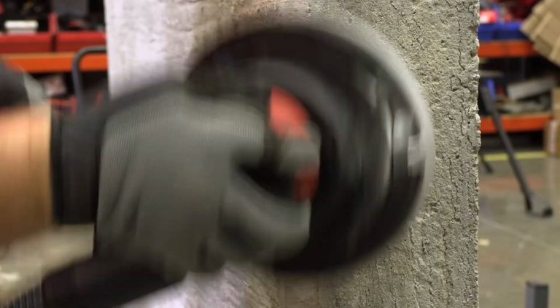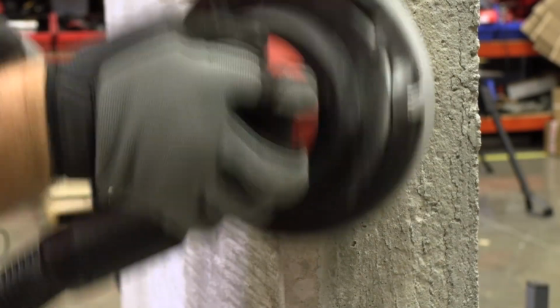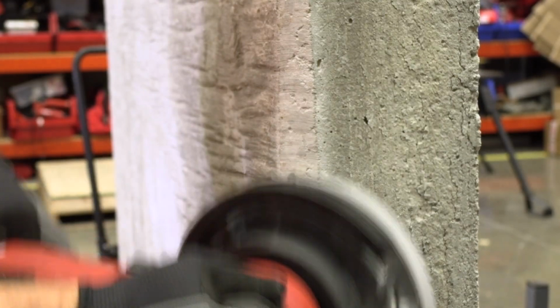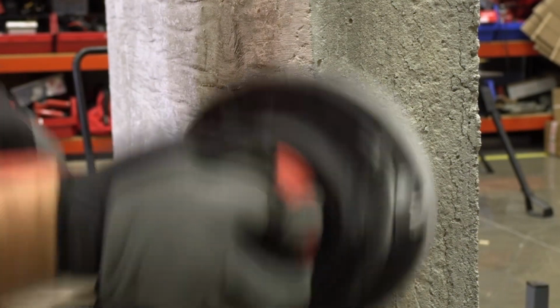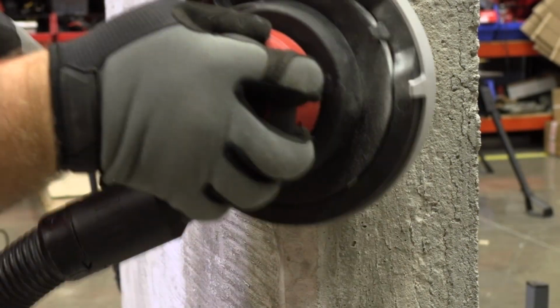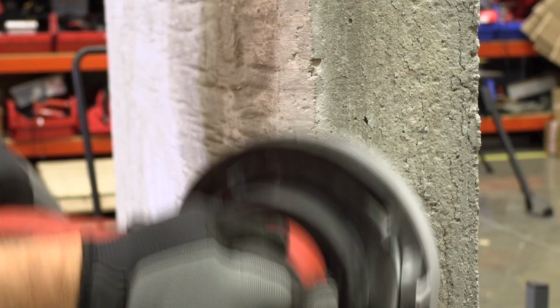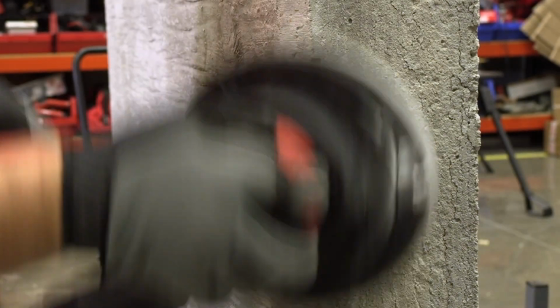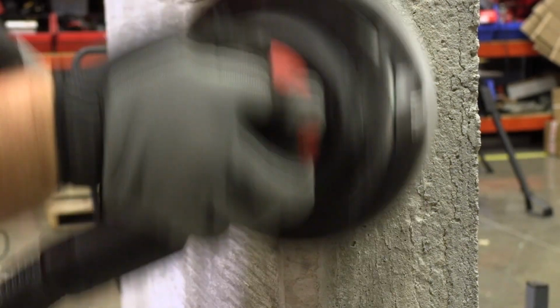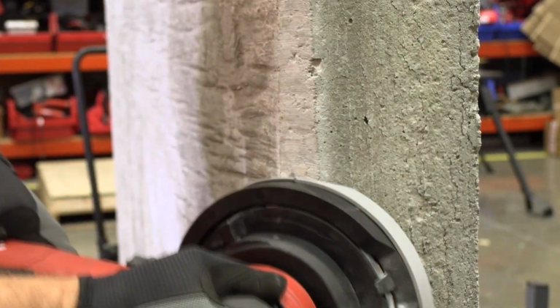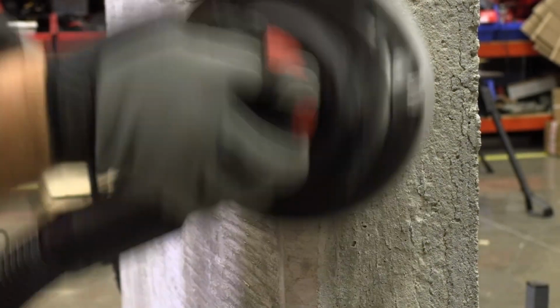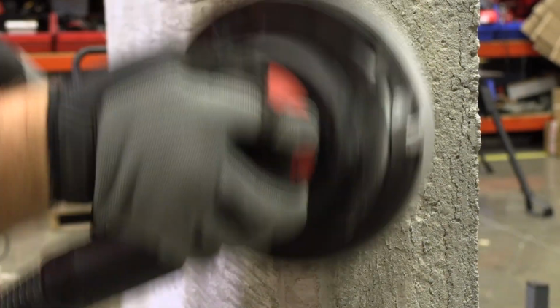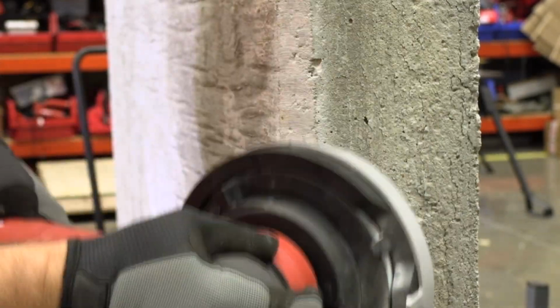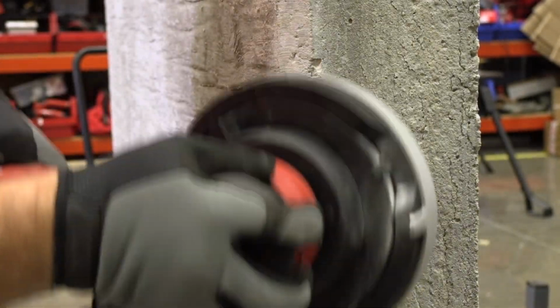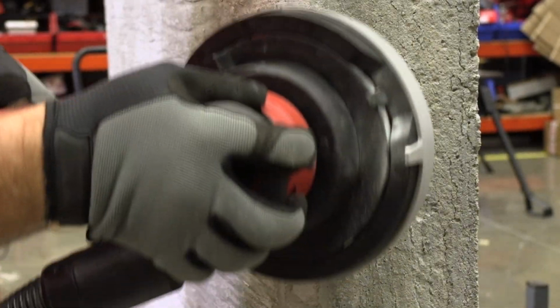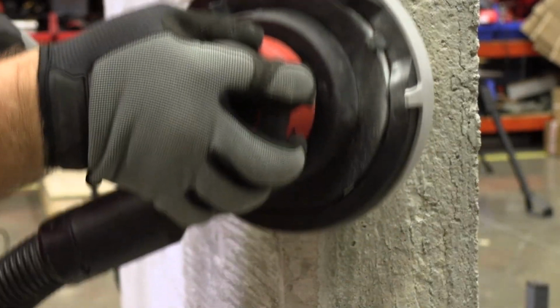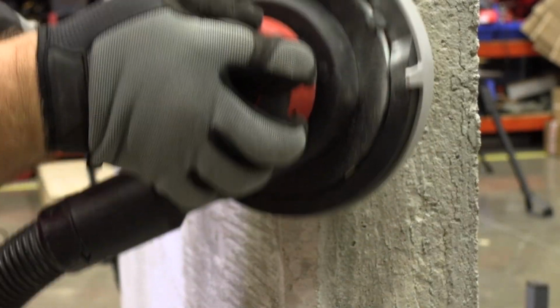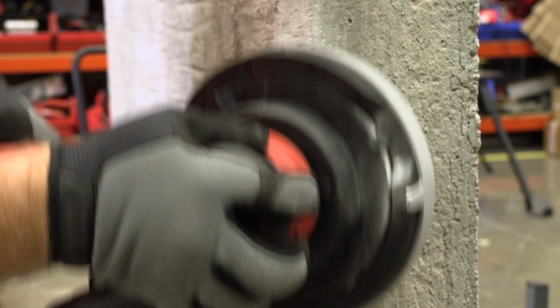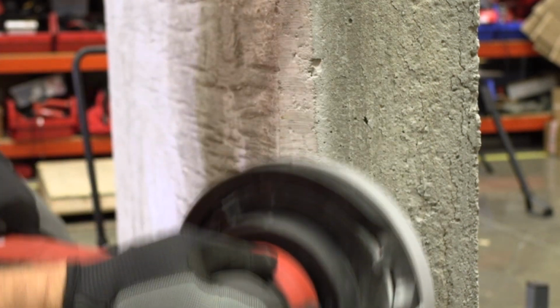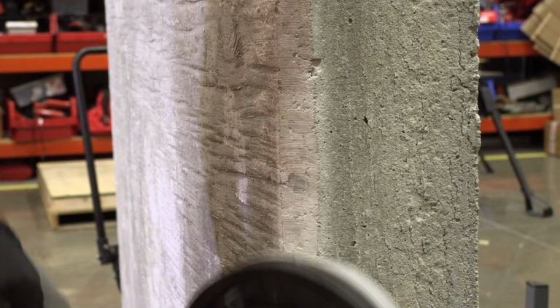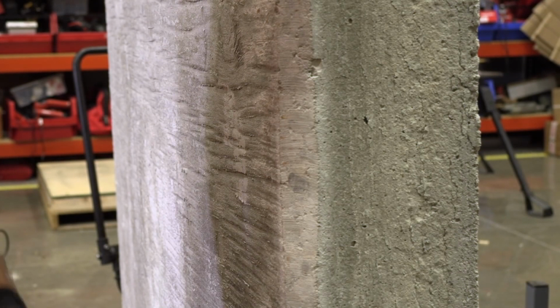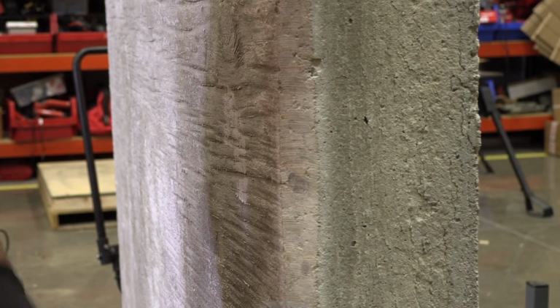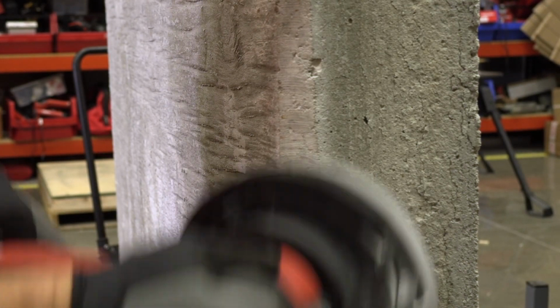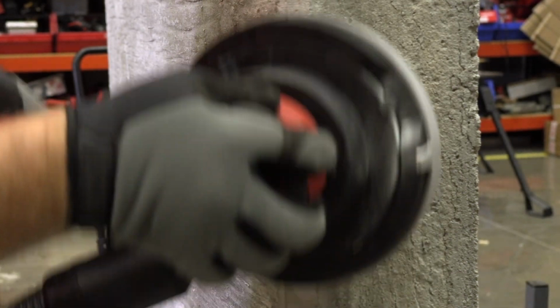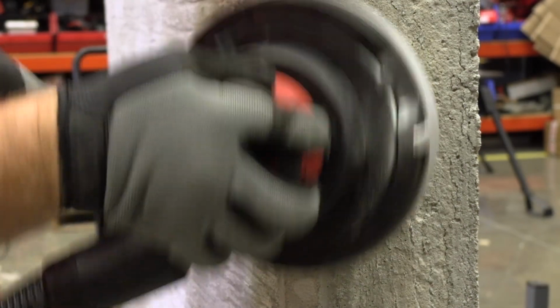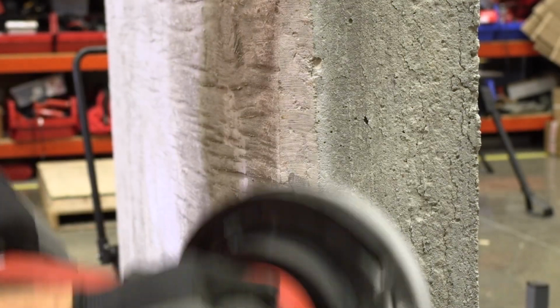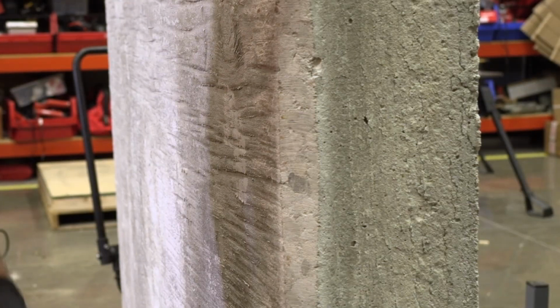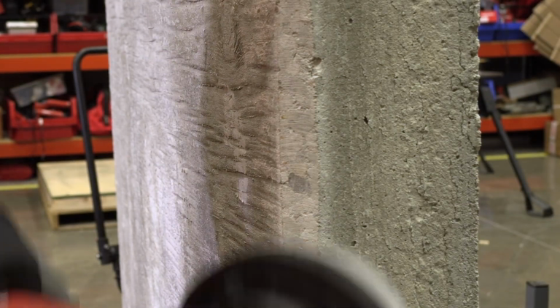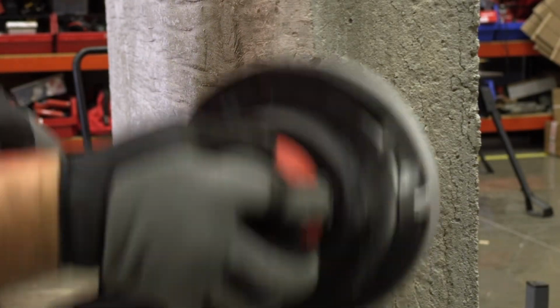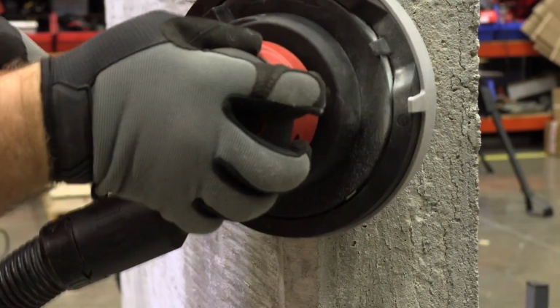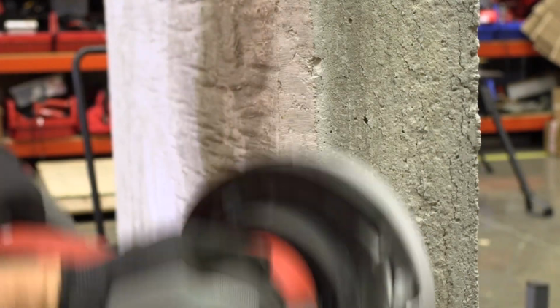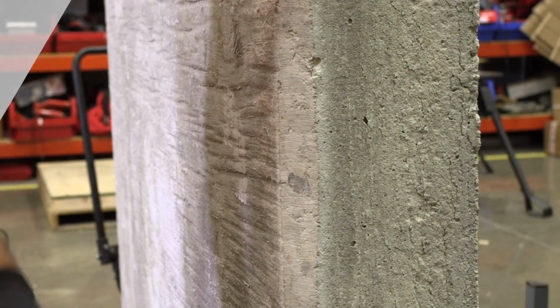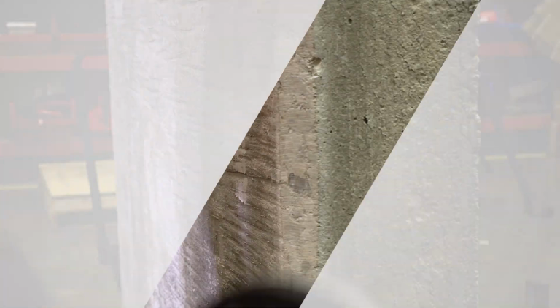The DJH 130 professional diamond grinder with the new chamfer shroud and turbo cup wheel will help solve the toughest job site concrete grinding and finishing tasks.